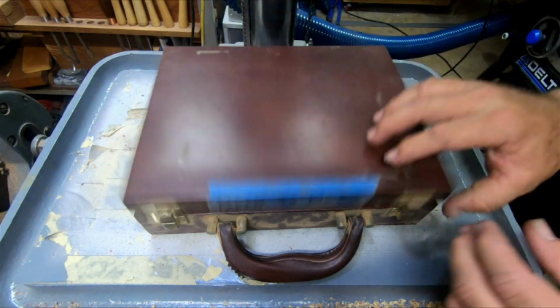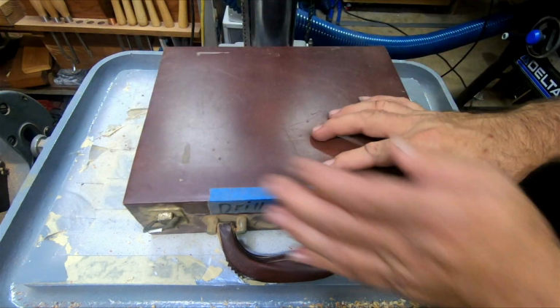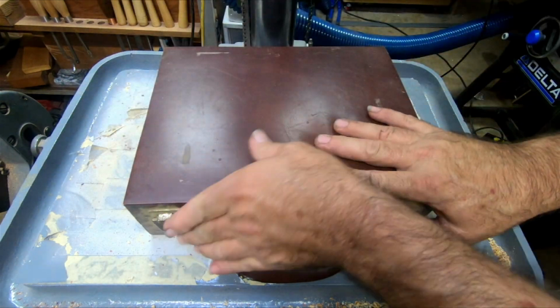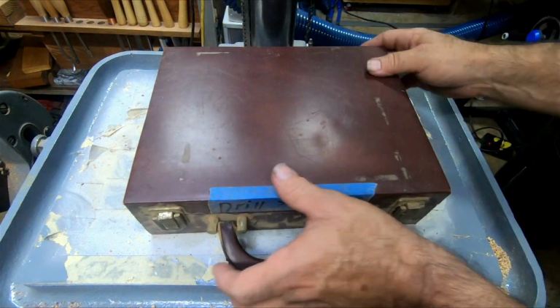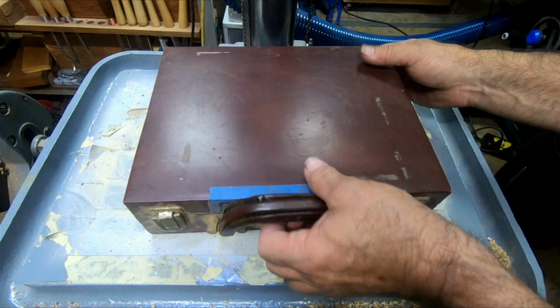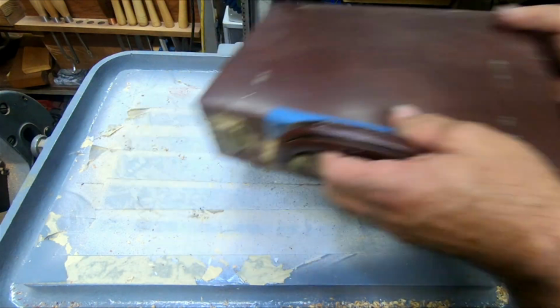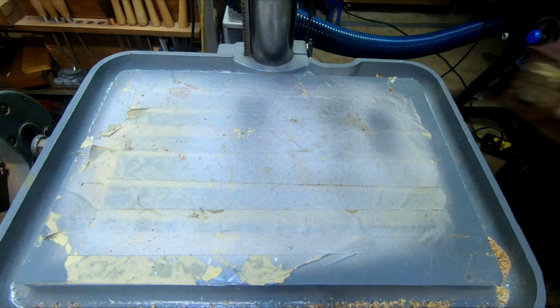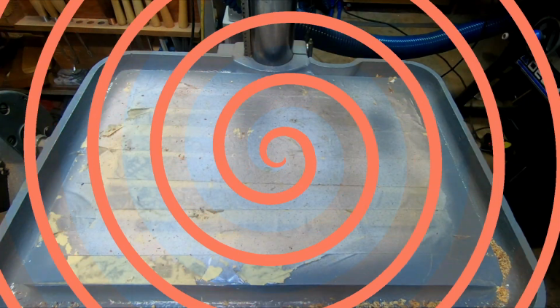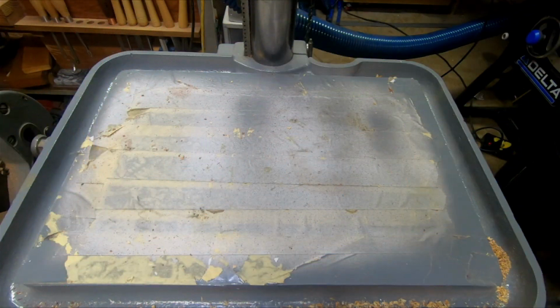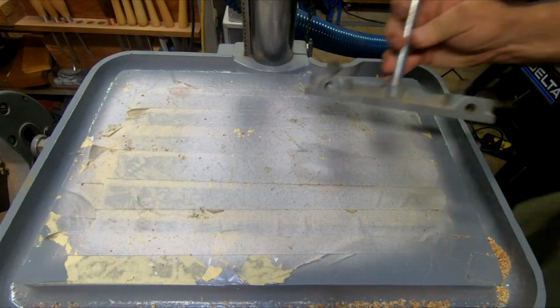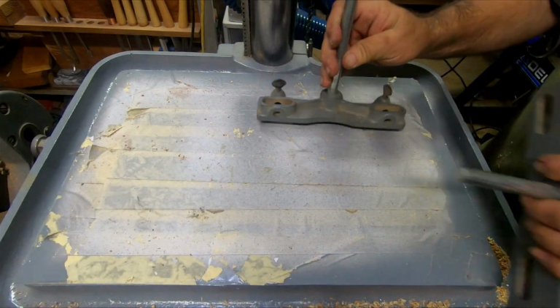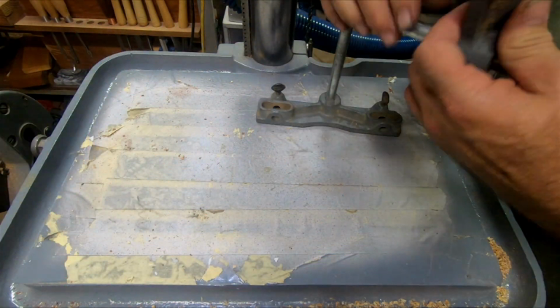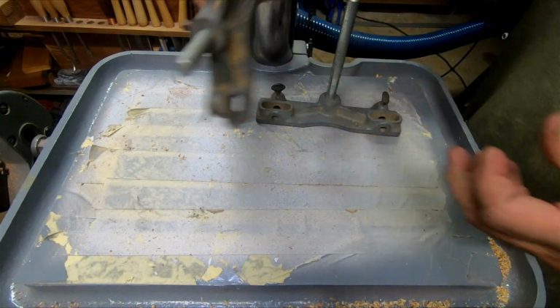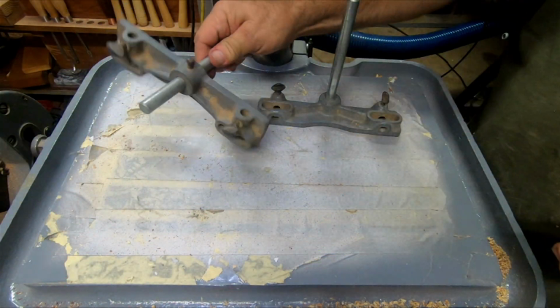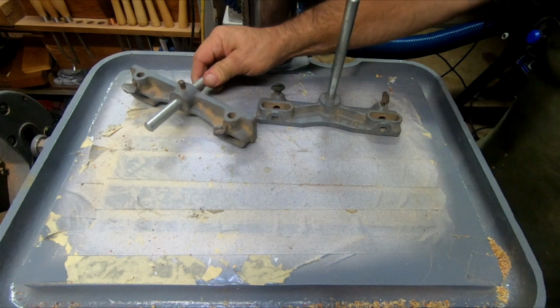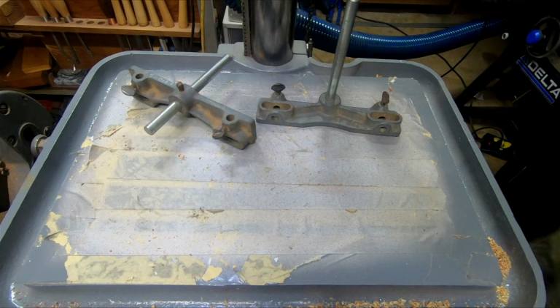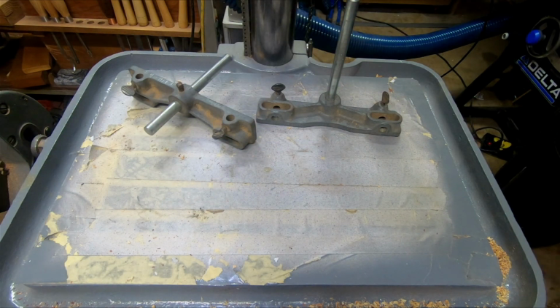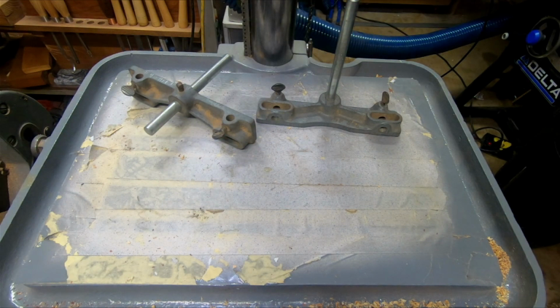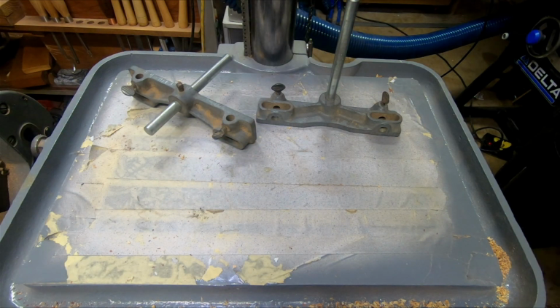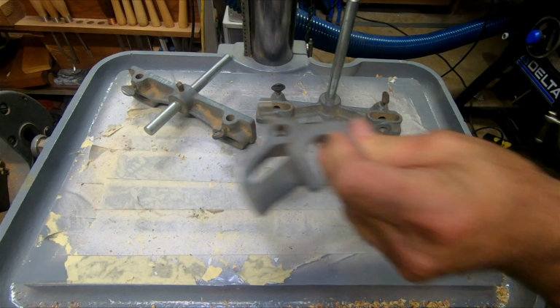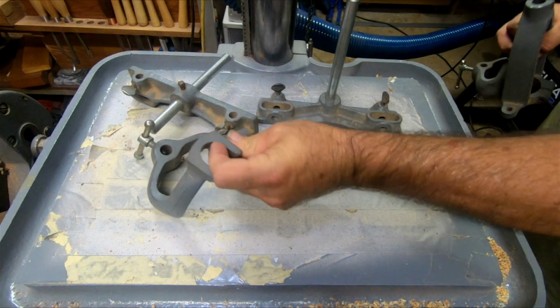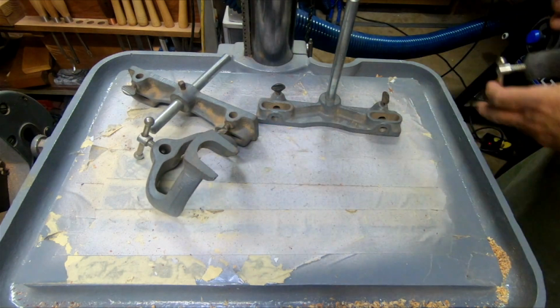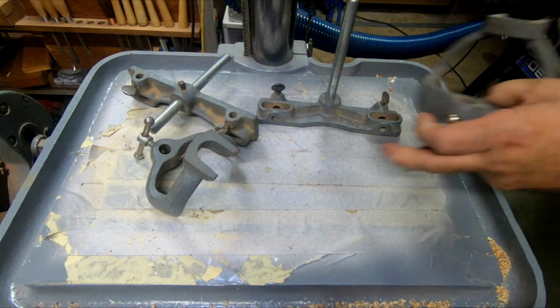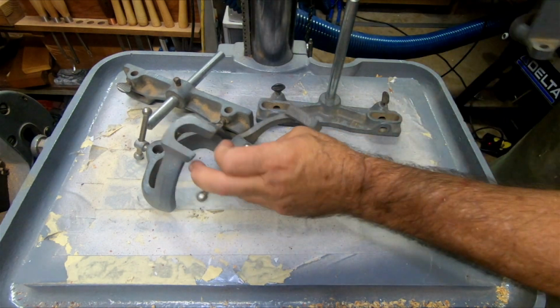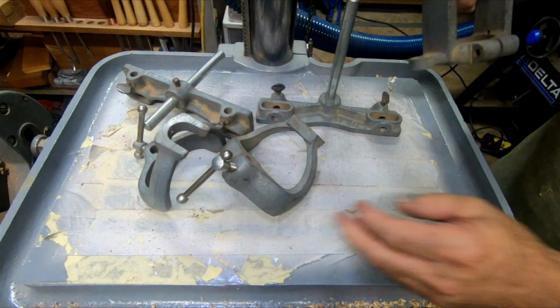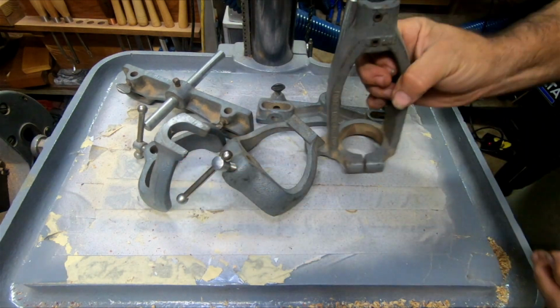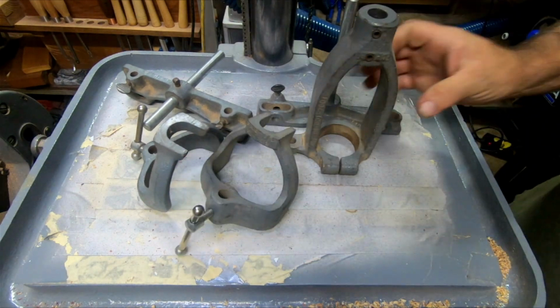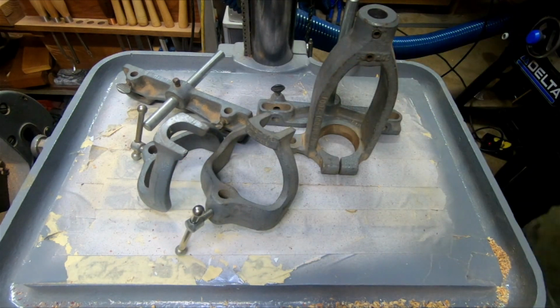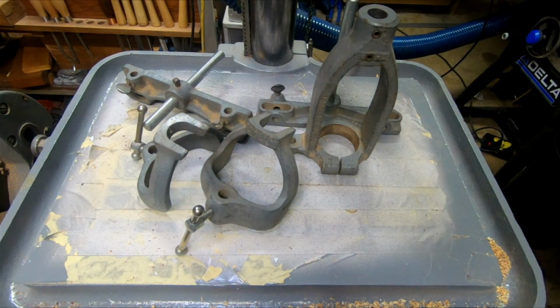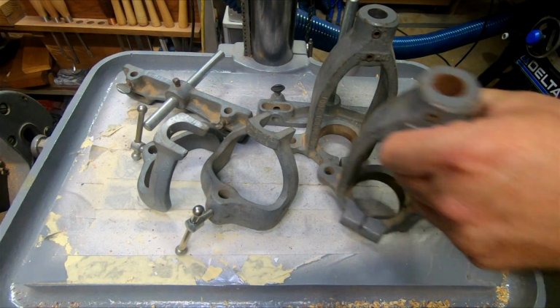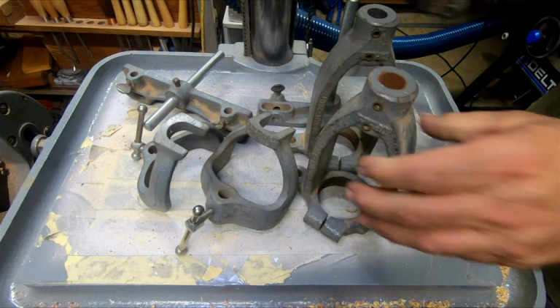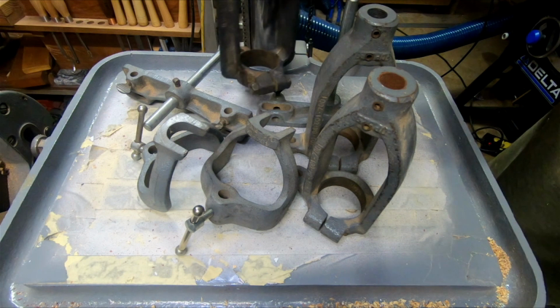Let's check out the attachments now. Here are the pieces he initially gave me about a year ago. There are some duplicate pieces here, so we'll only be using some of these parts.